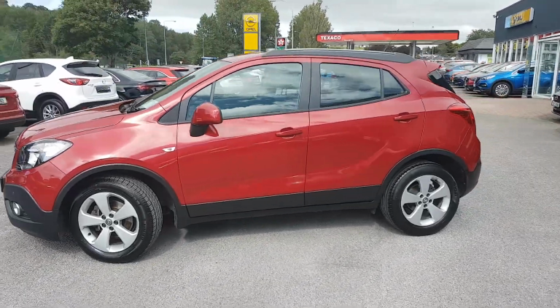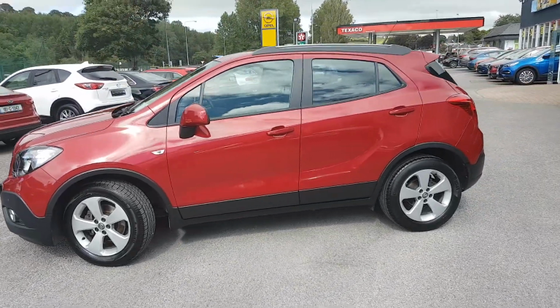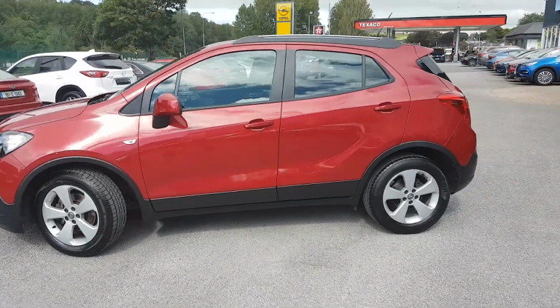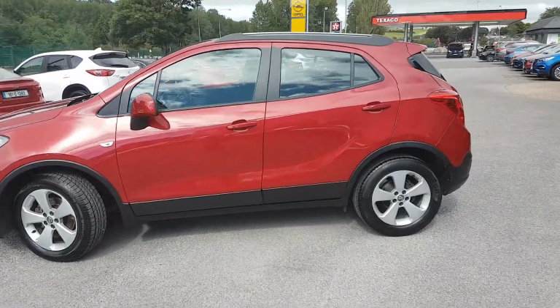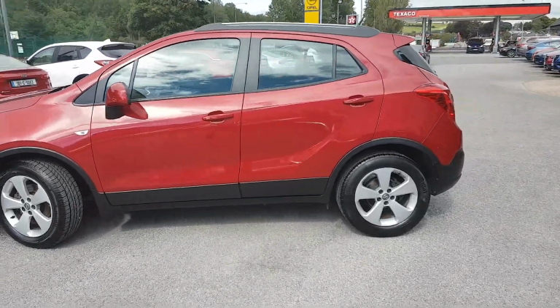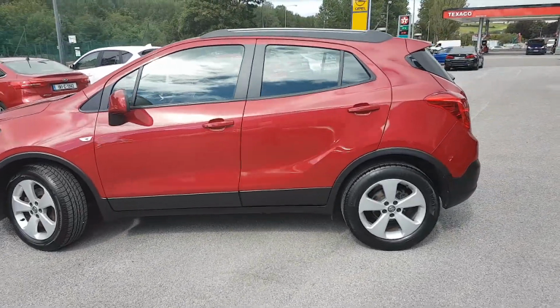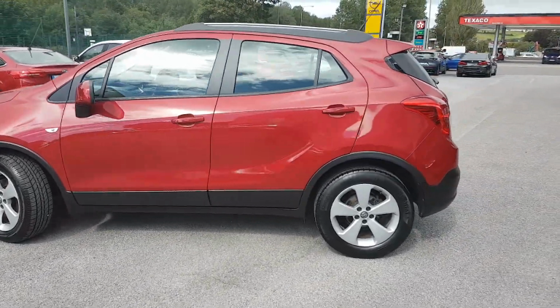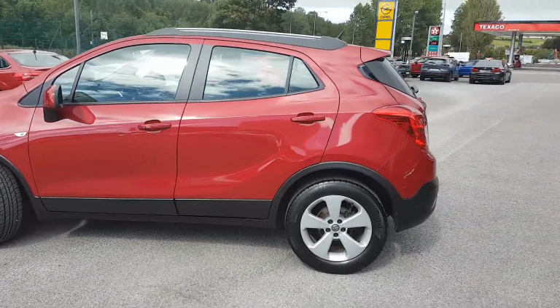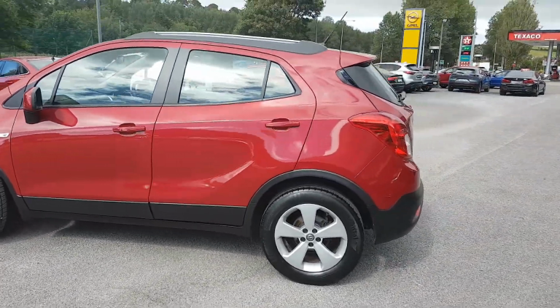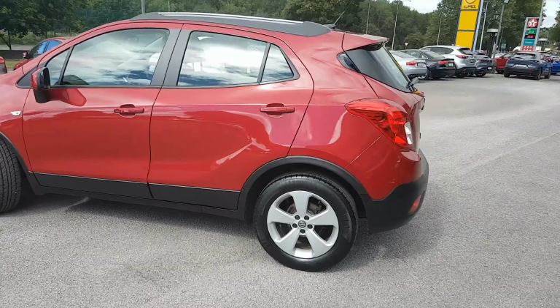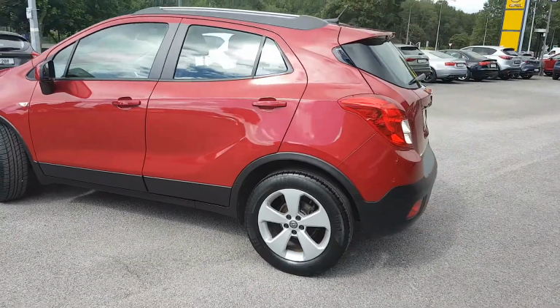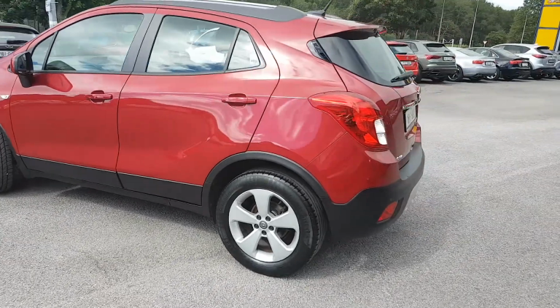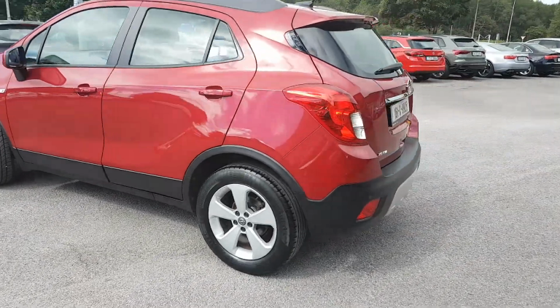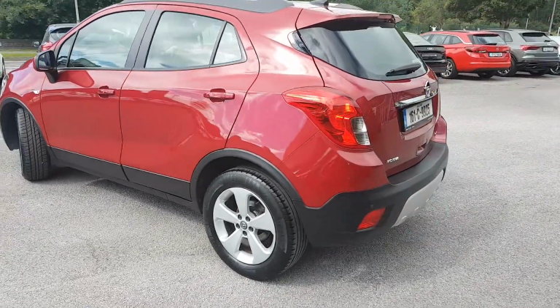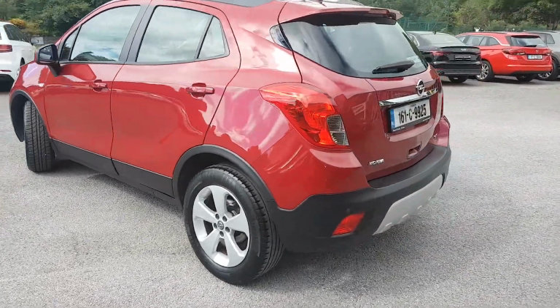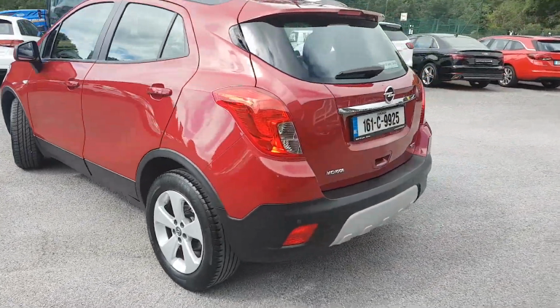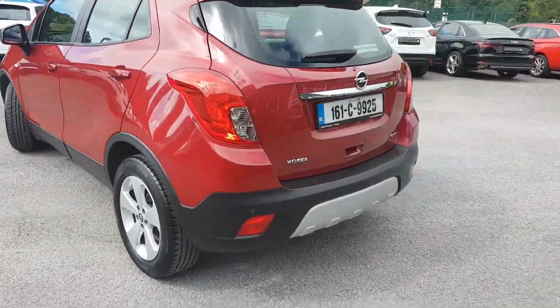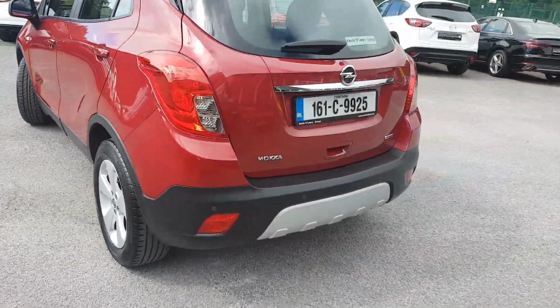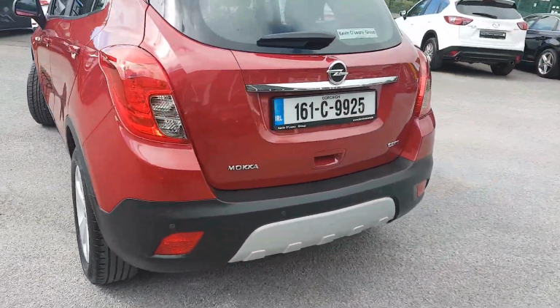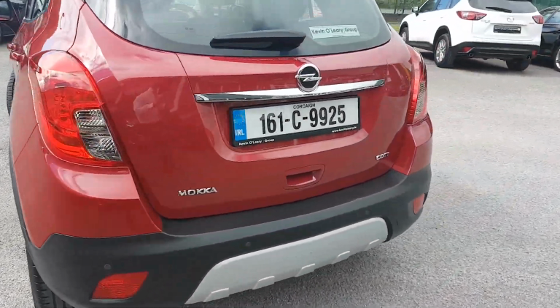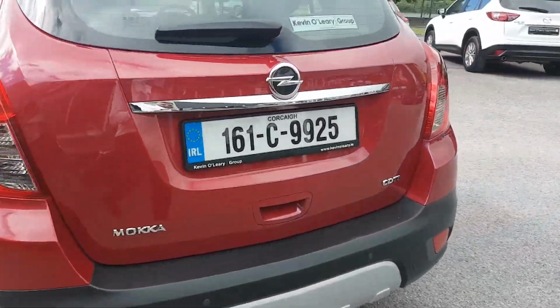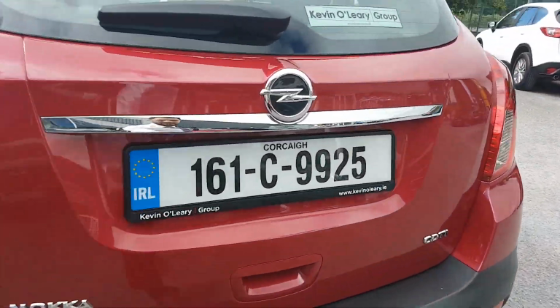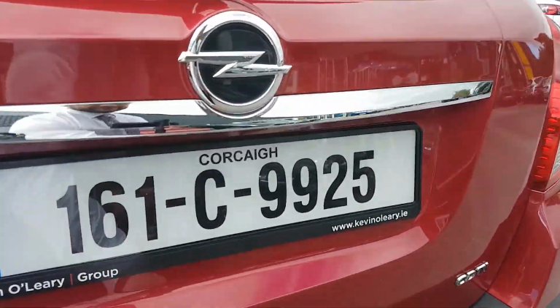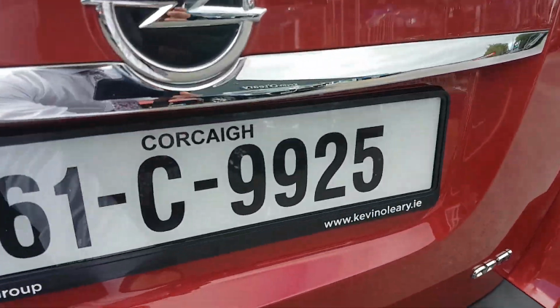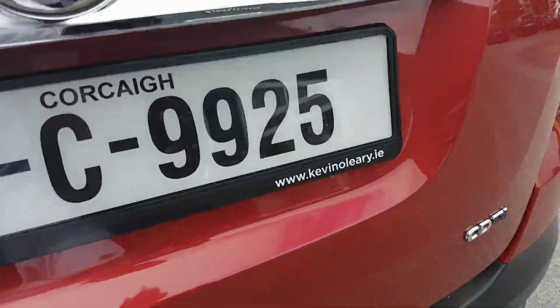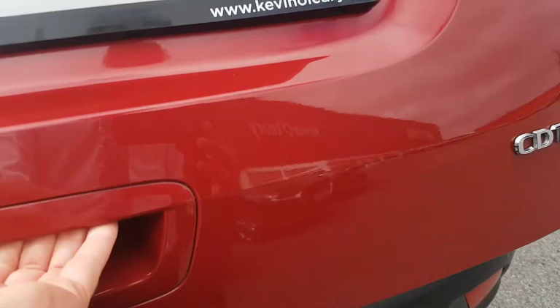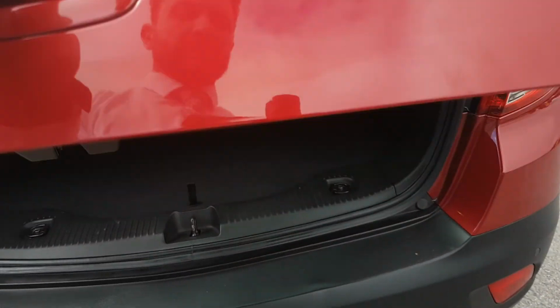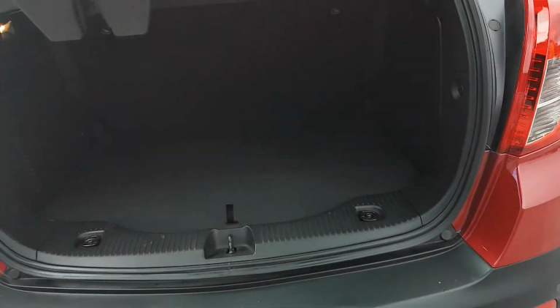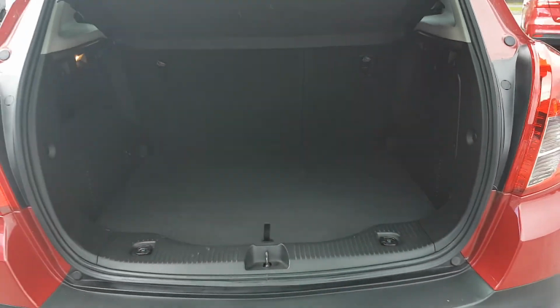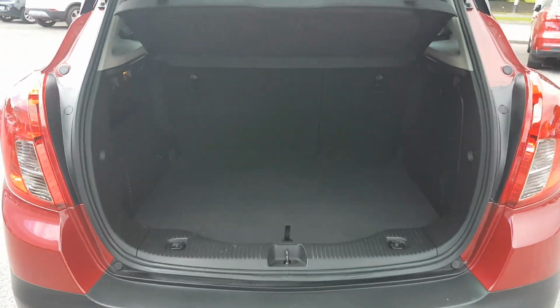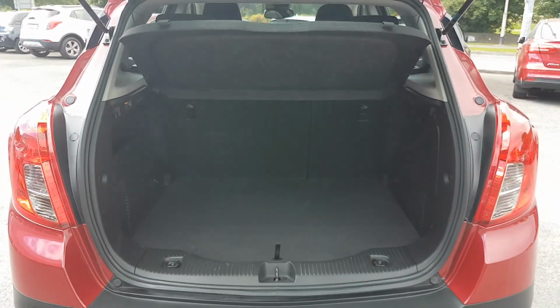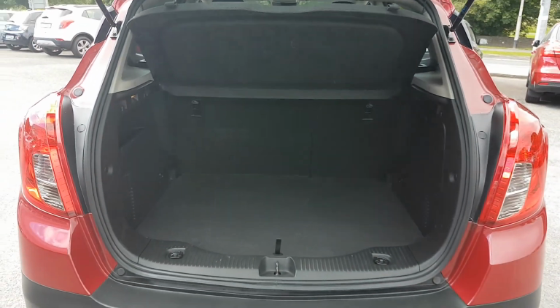Roof rails then on top. You also have front and rear parking sensors. Nice big boot then as well.